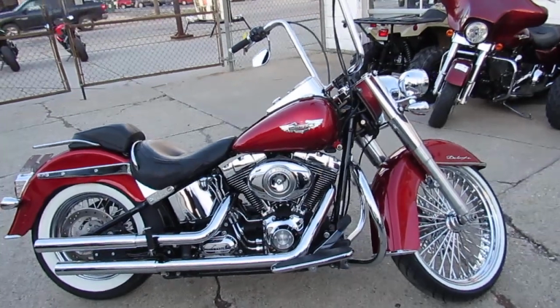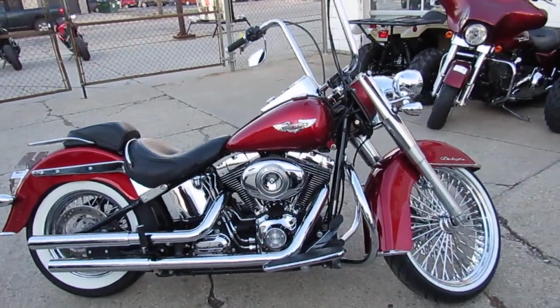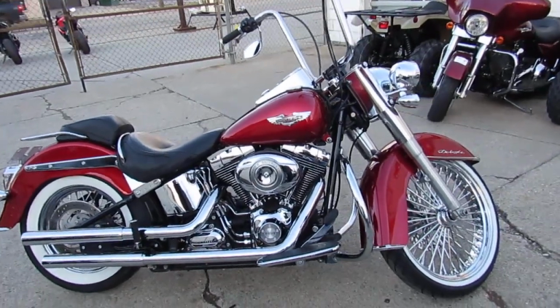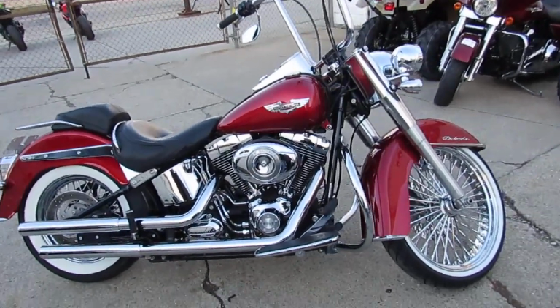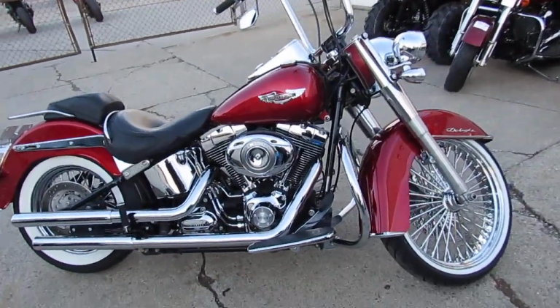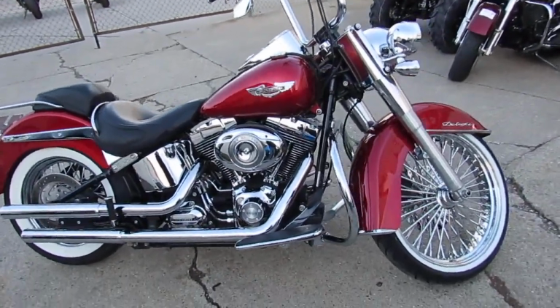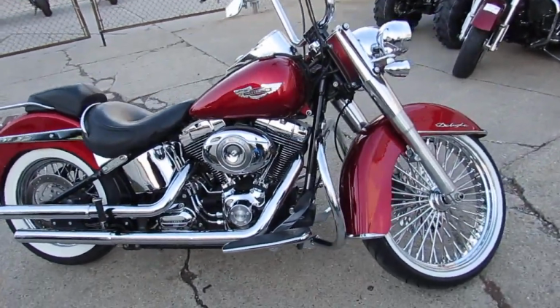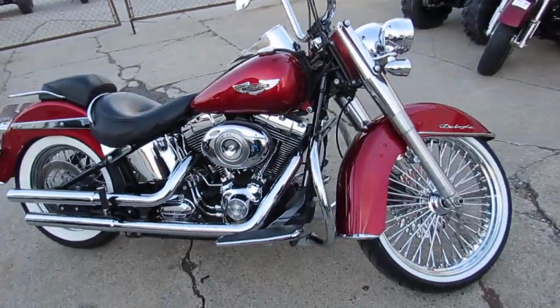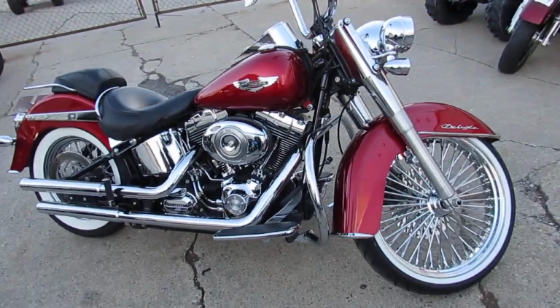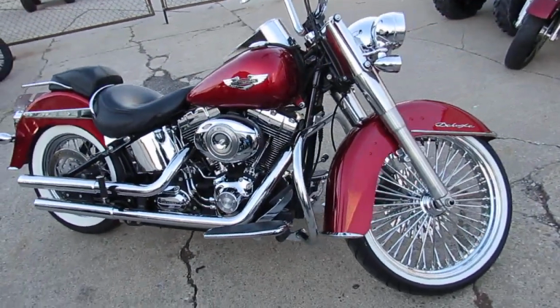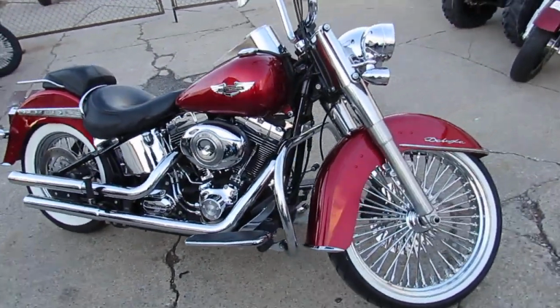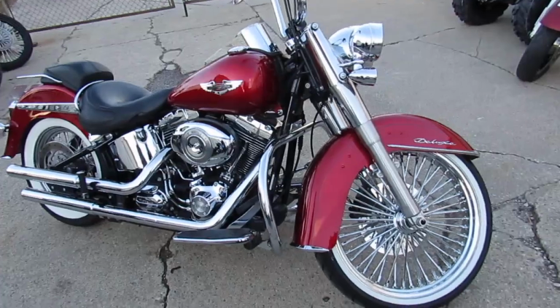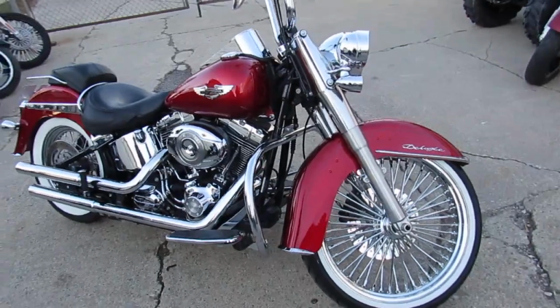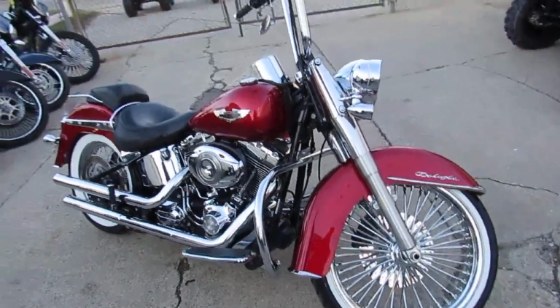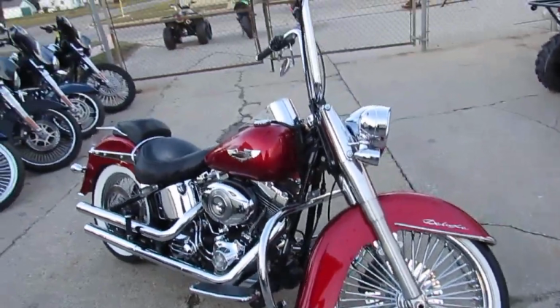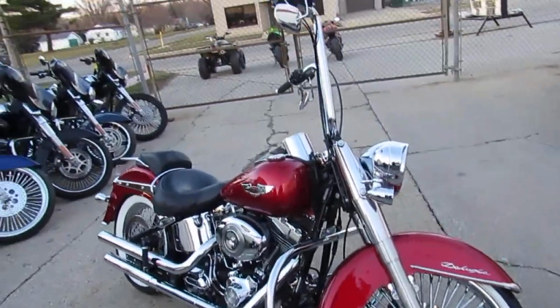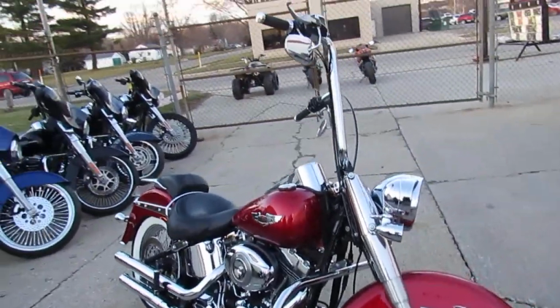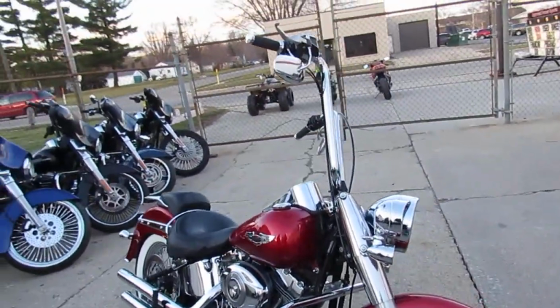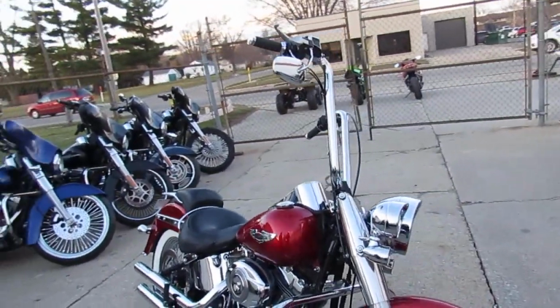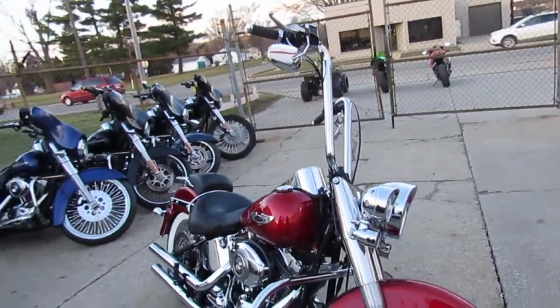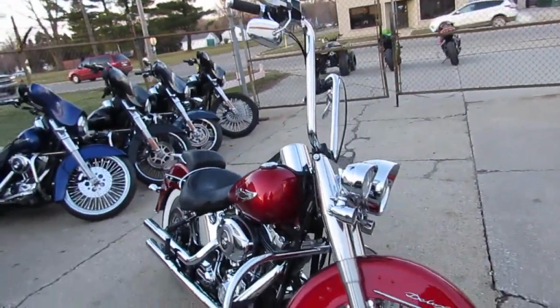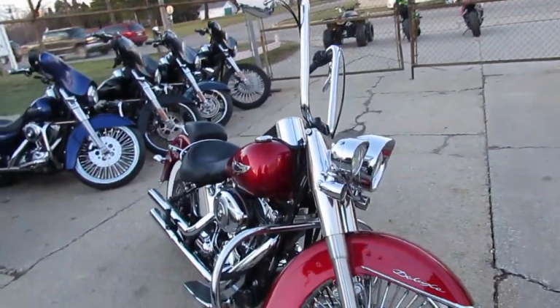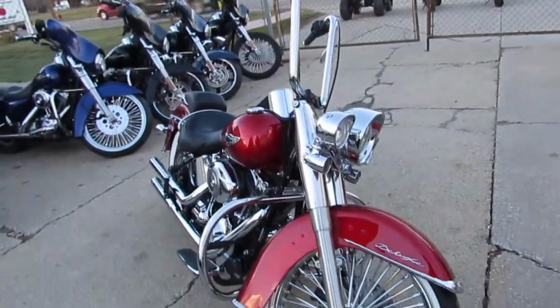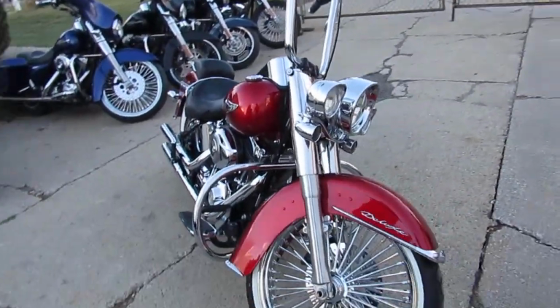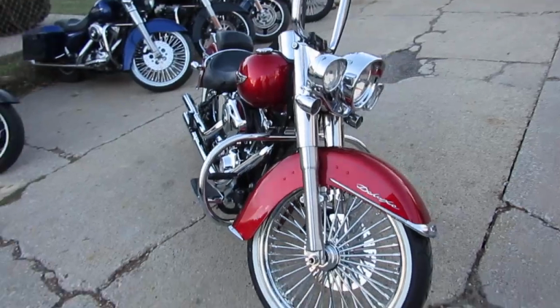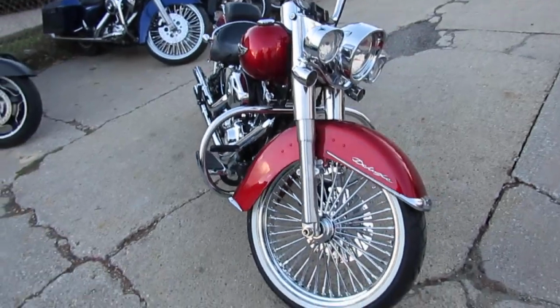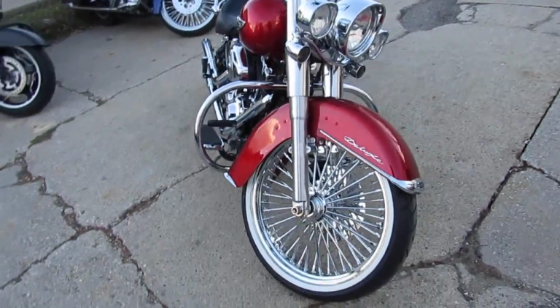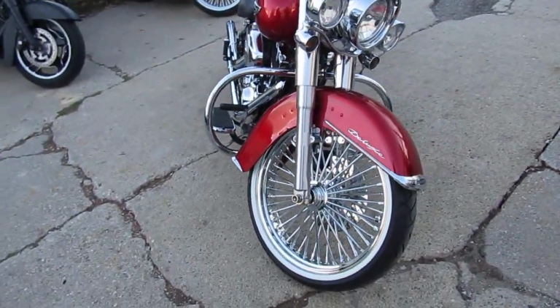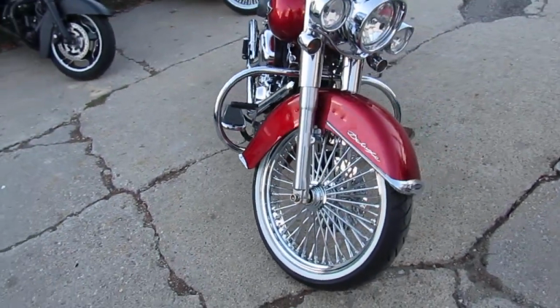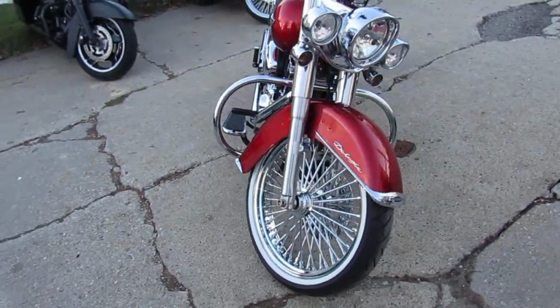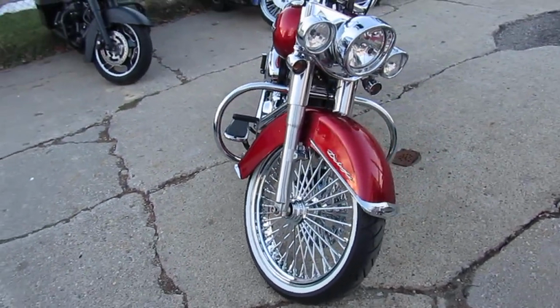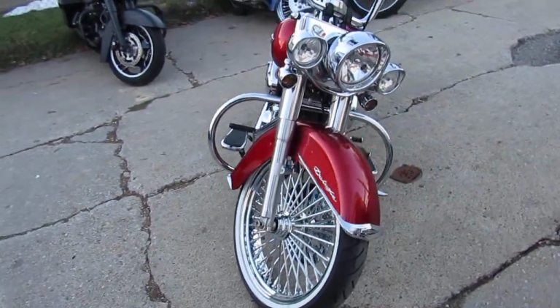Hey guys, it's ApprovalPowerSports.com here doing some videos on the used Harley-Davidsons we got in stock — over 400 used Harleys. This one here is a 2008 Softail Deluxe for sale.